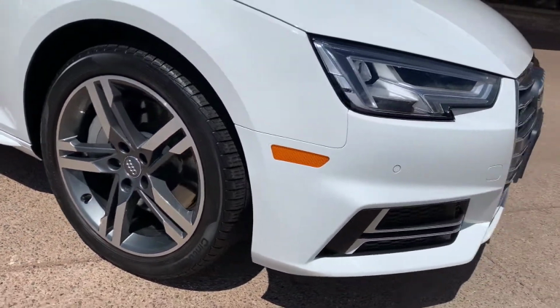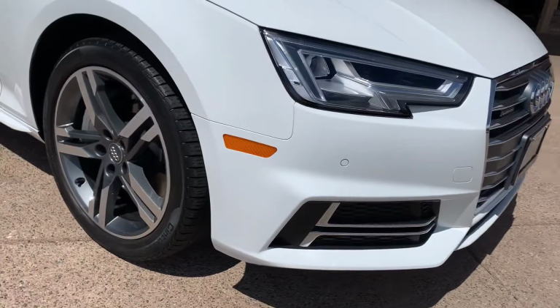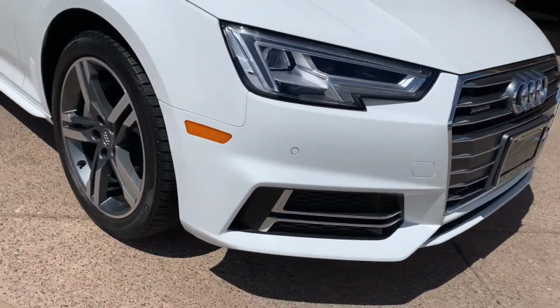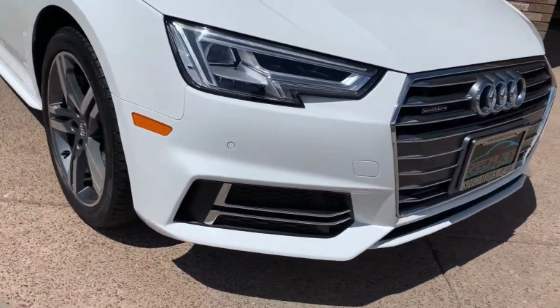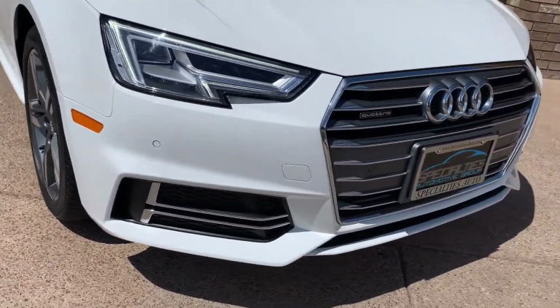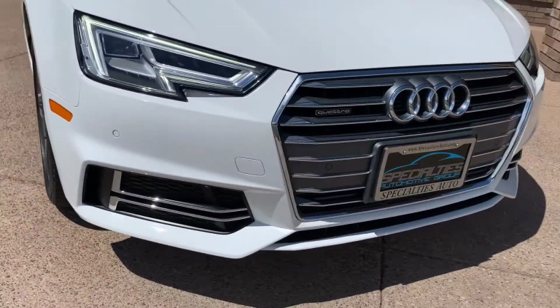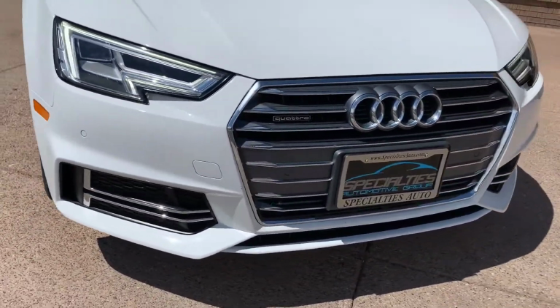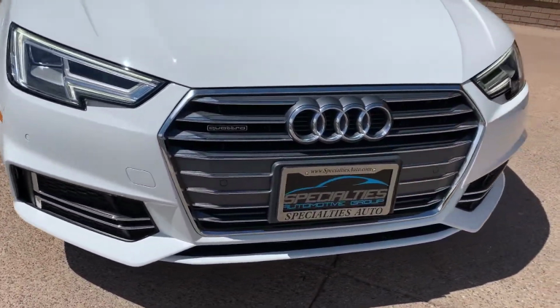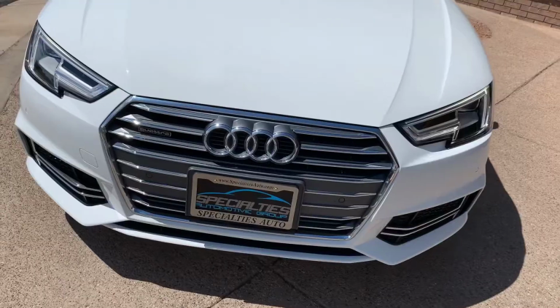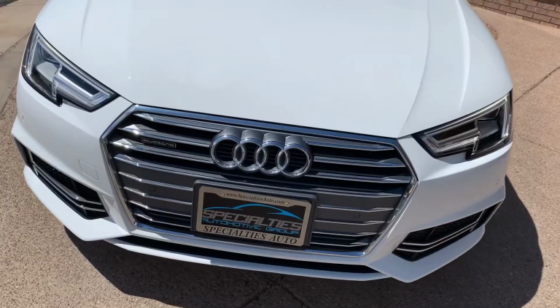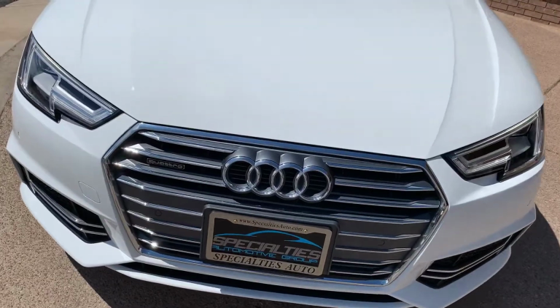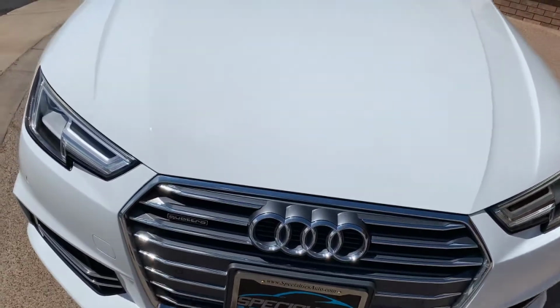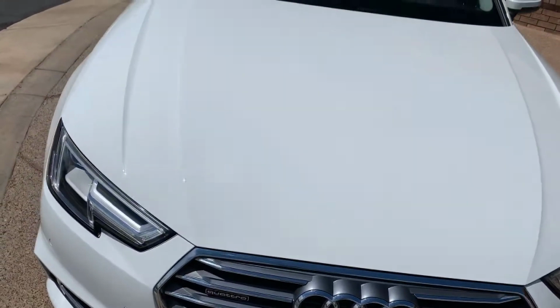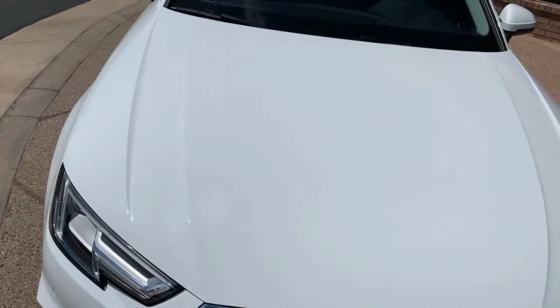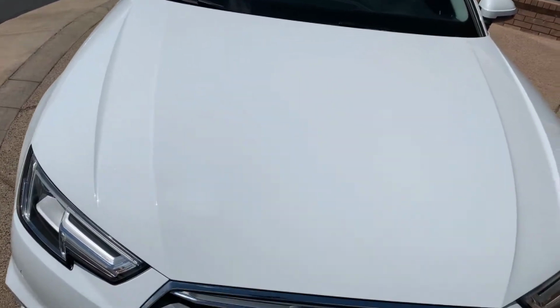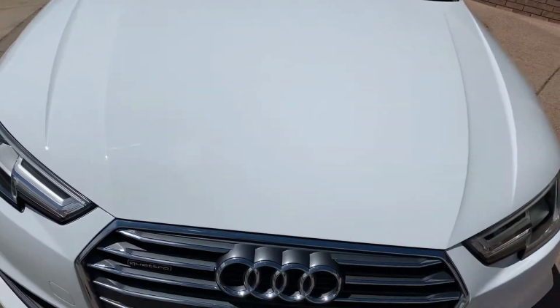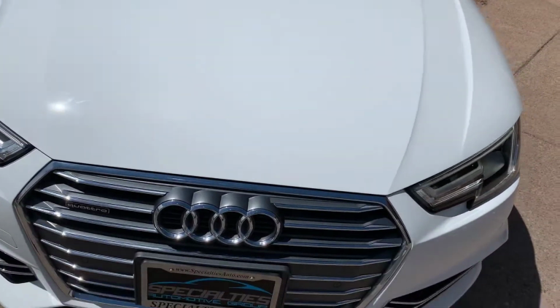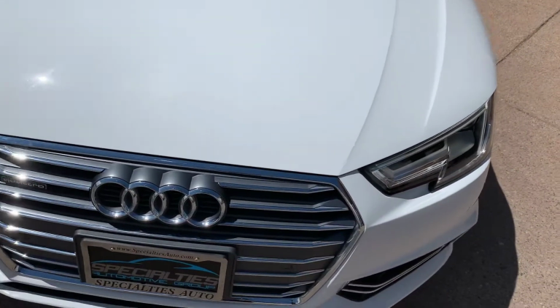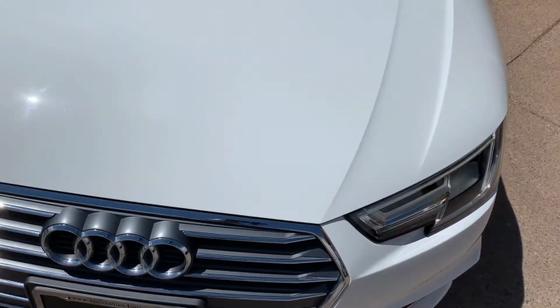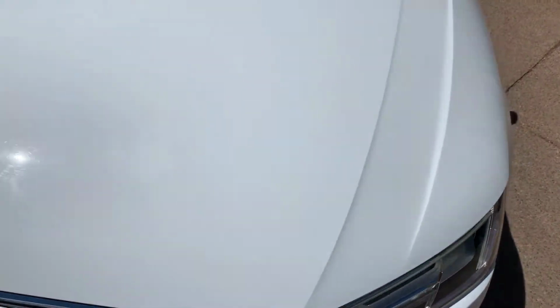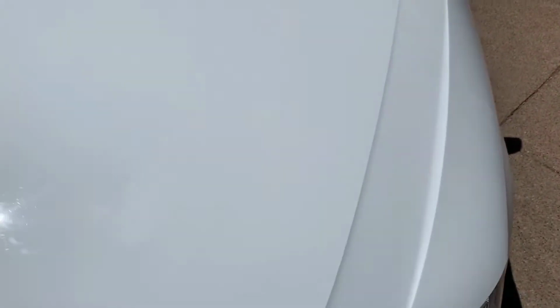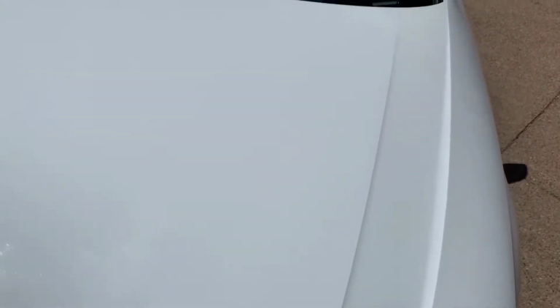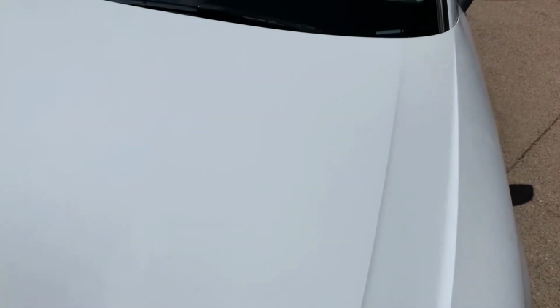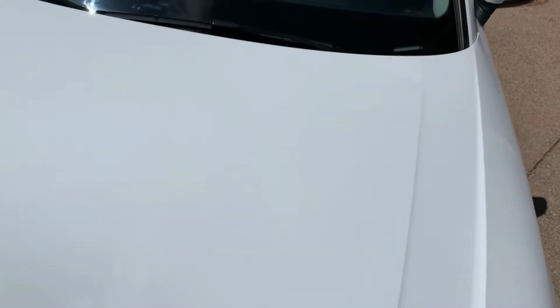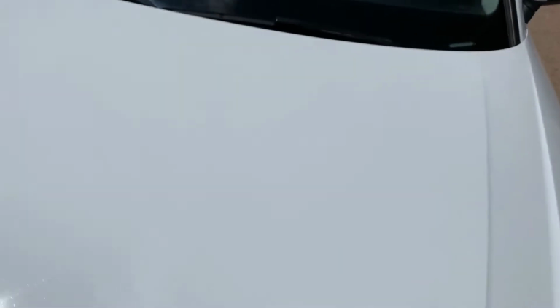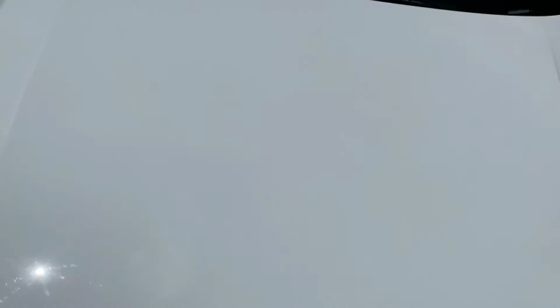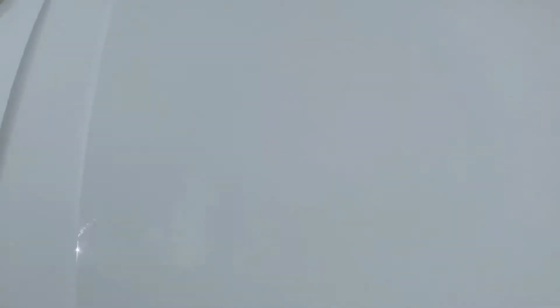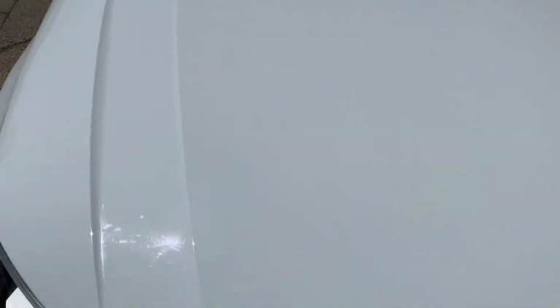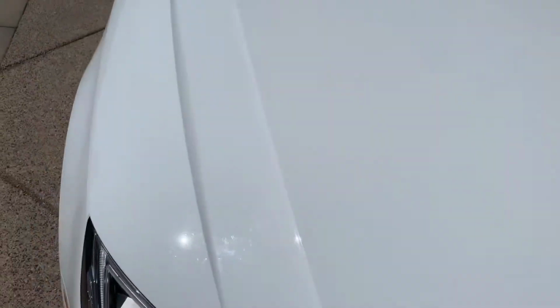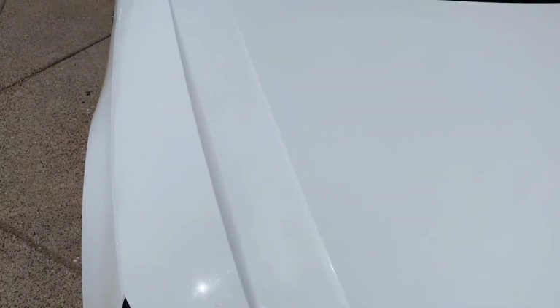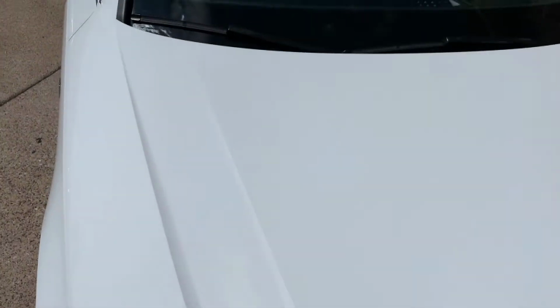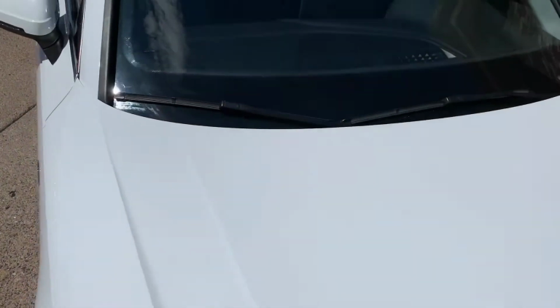It also has the S-Line package. What that is, is an appearance package — you're going to get a little more aggressive body styling: wheels, fenders, all of that. I love the look of the S-Lines compared to the regular A4s.